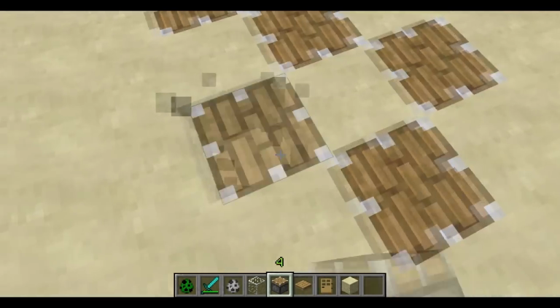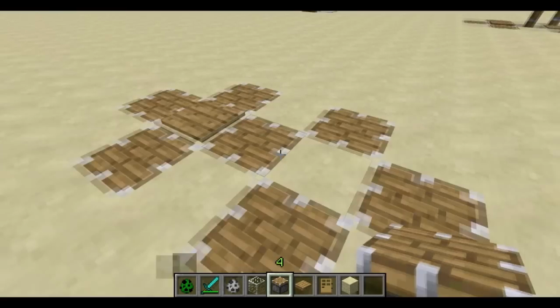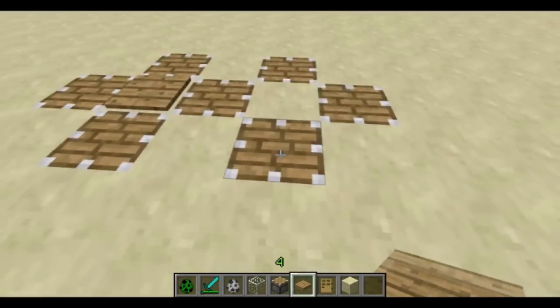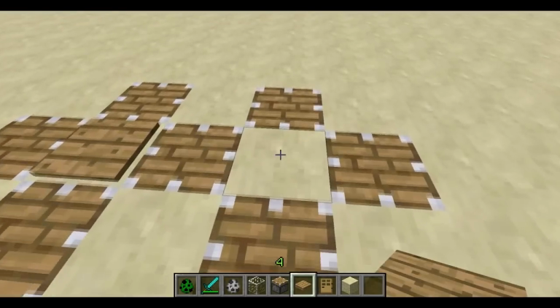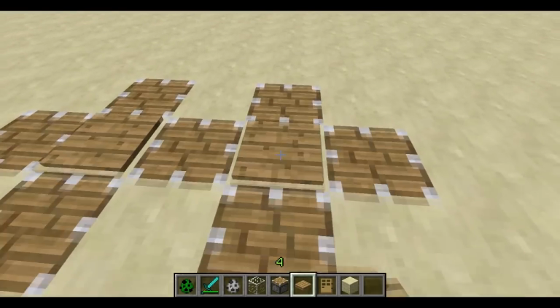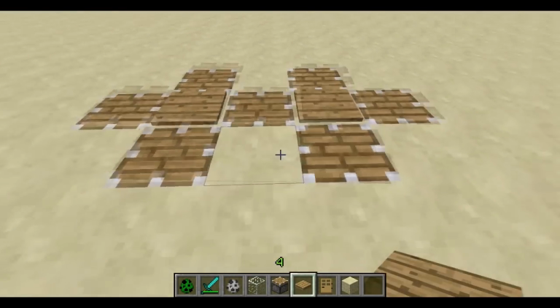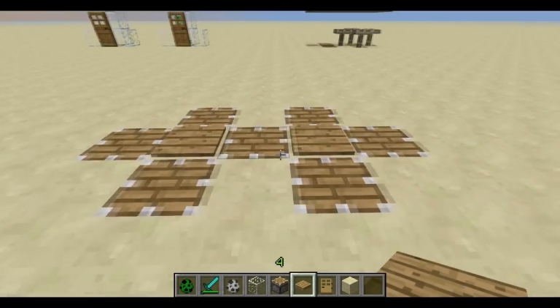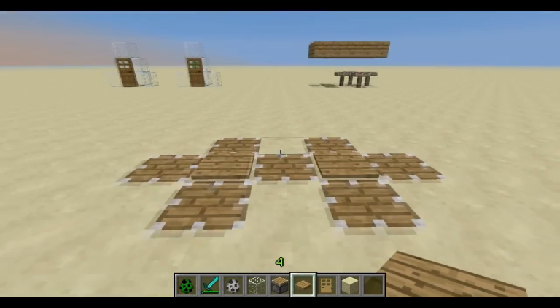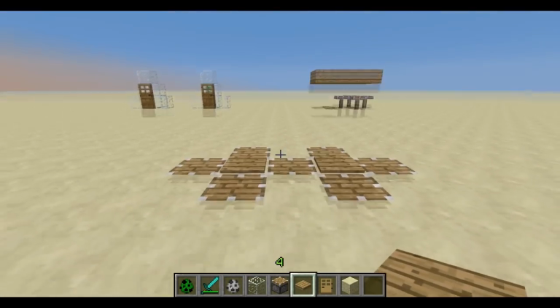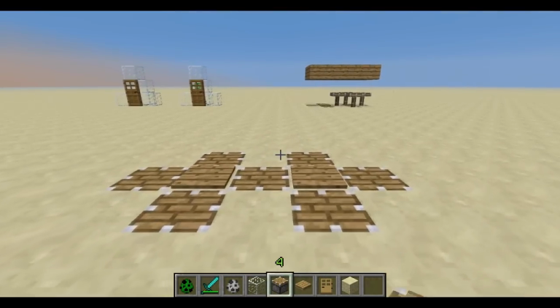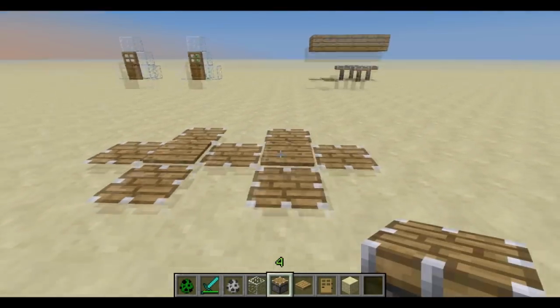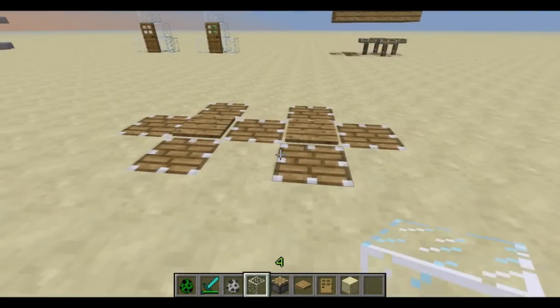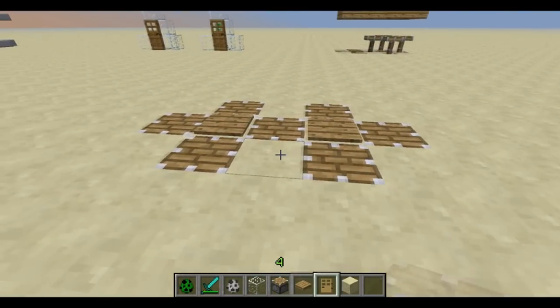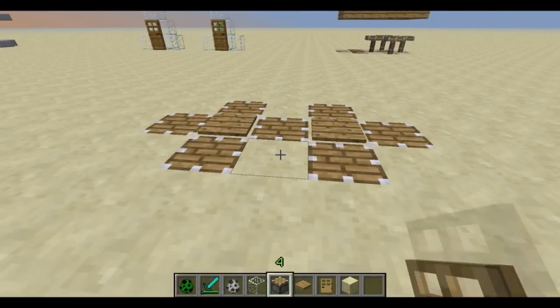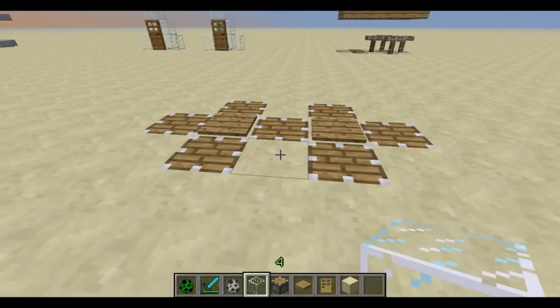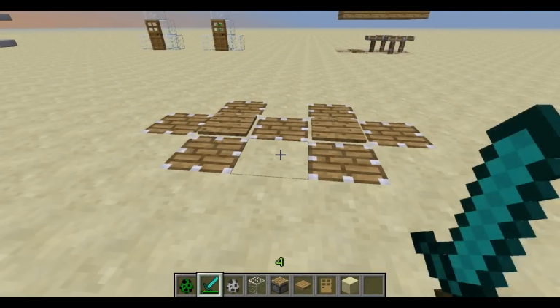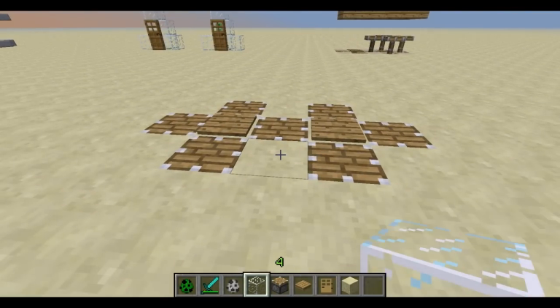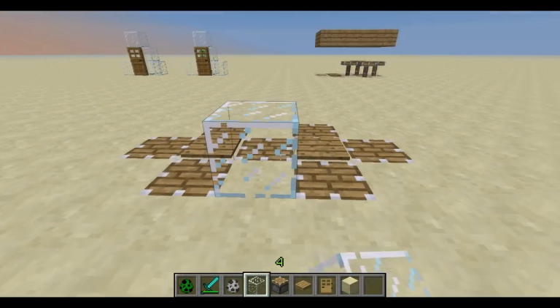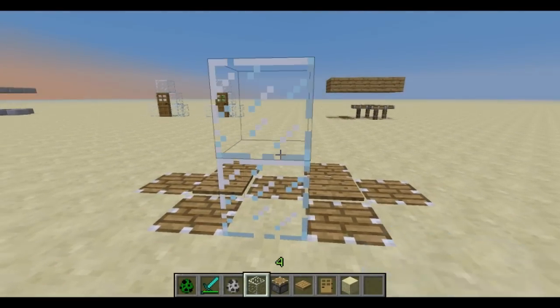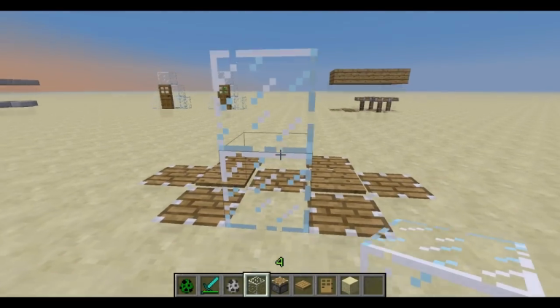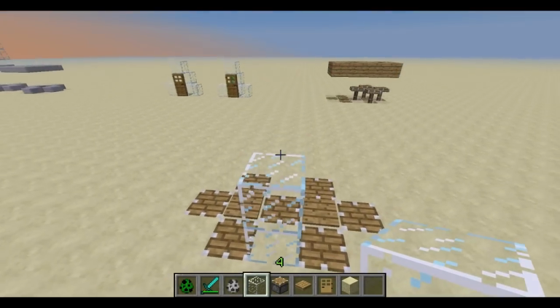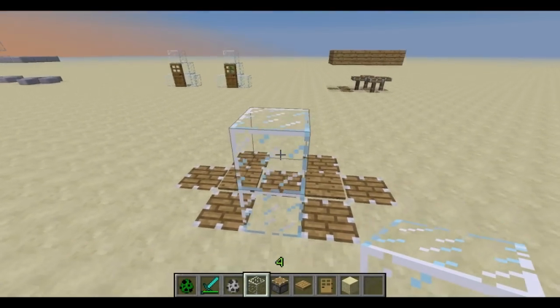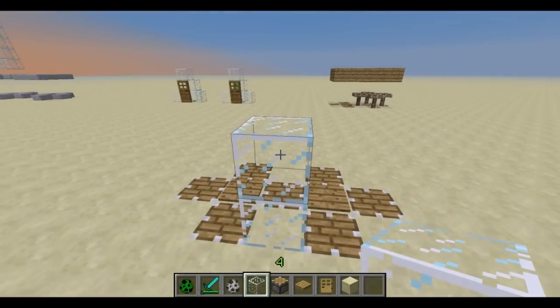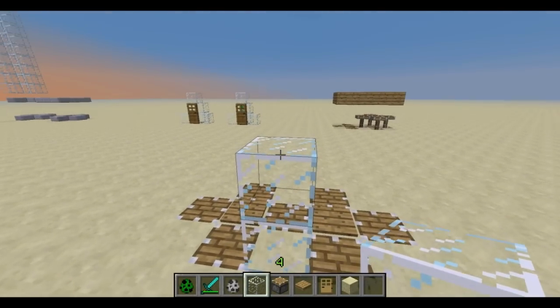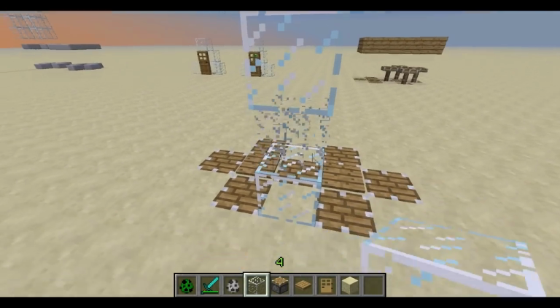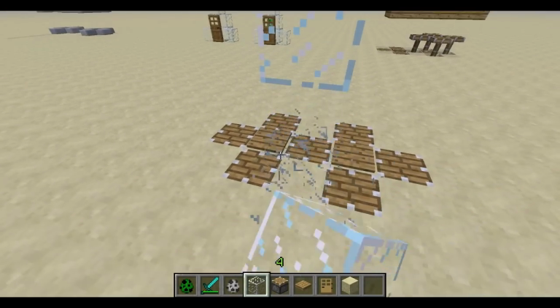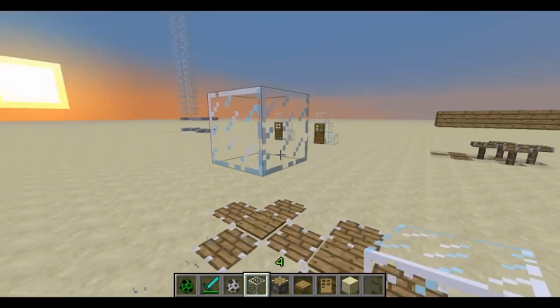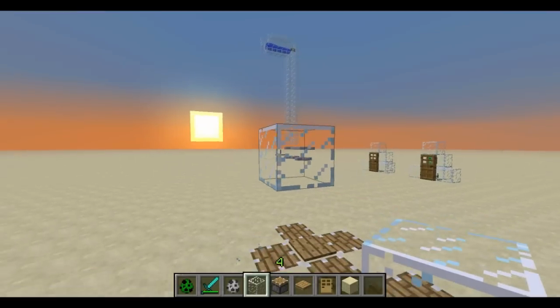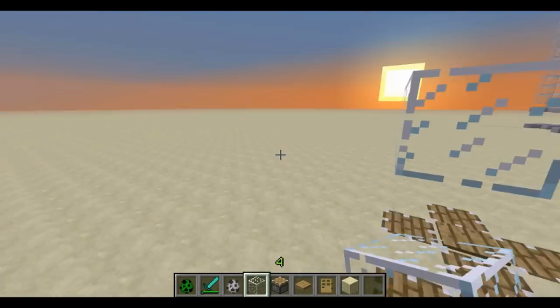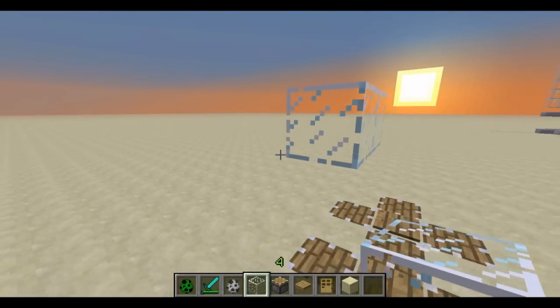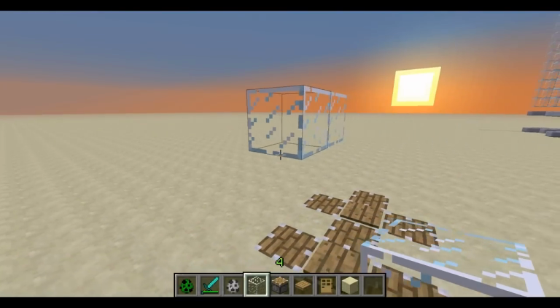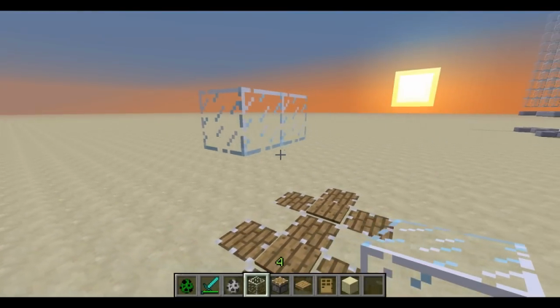If I put a pressure plate right here — now, if I put too high a roof on it, if you make it anything above that height, they will be able to jump out, which you definitely don't want.